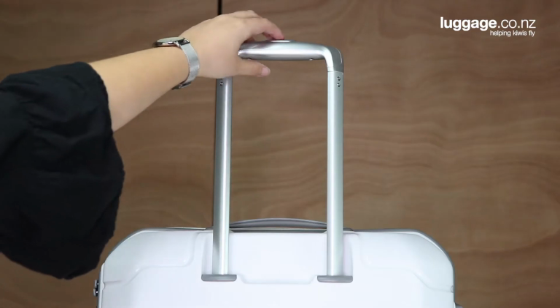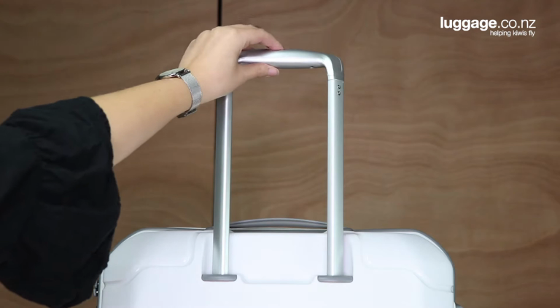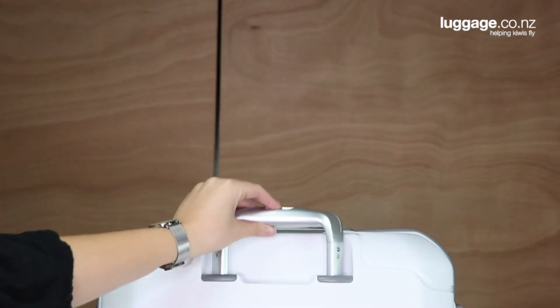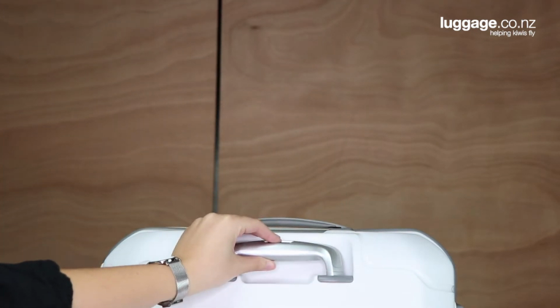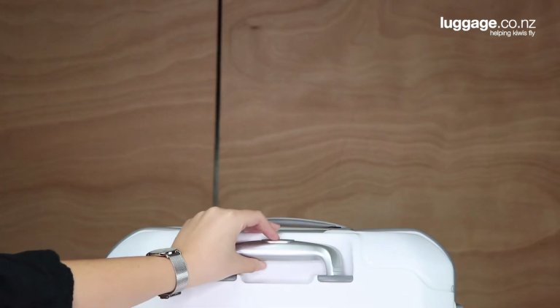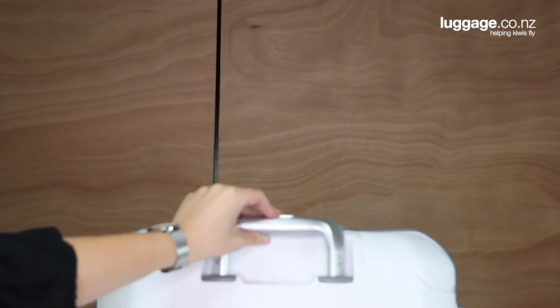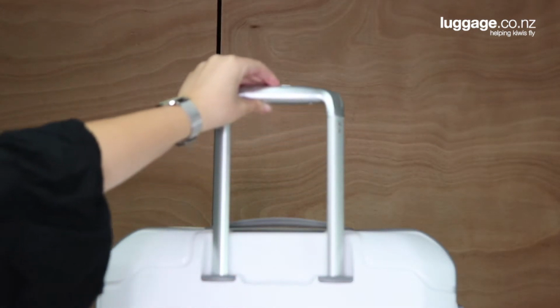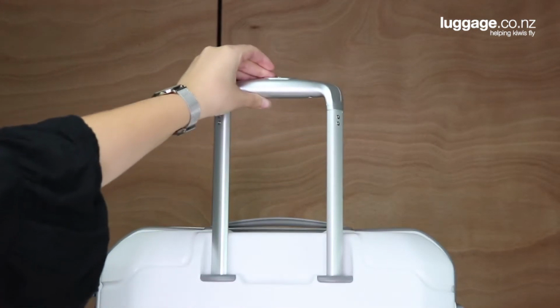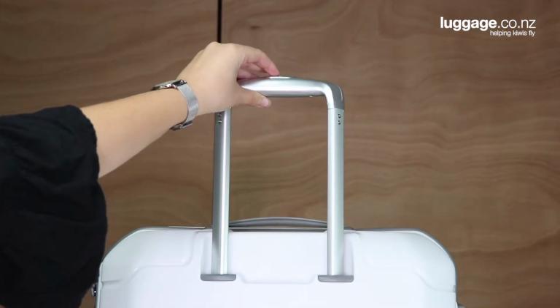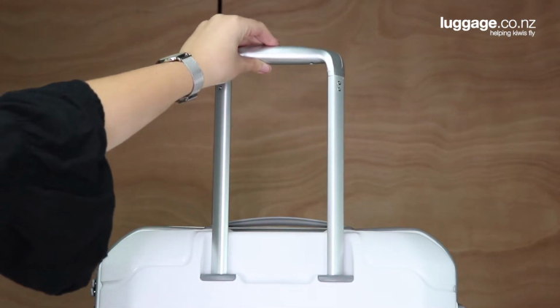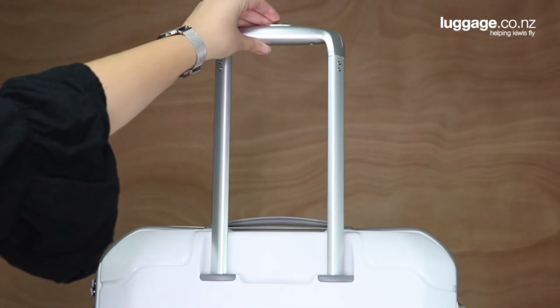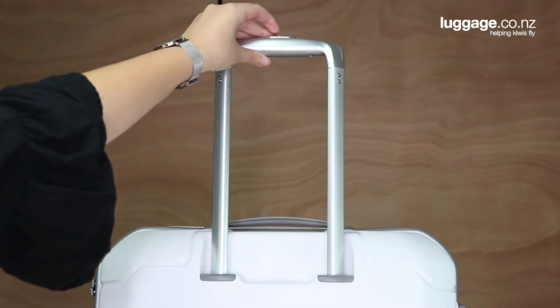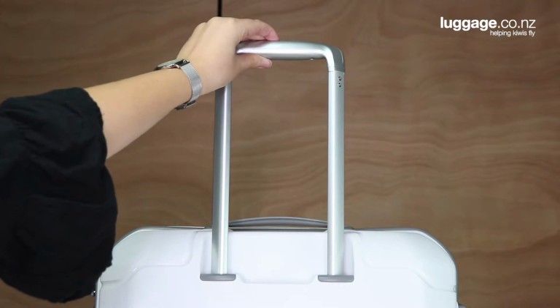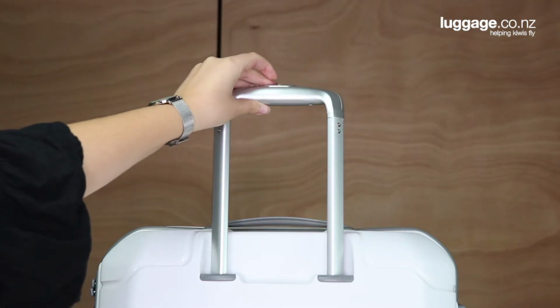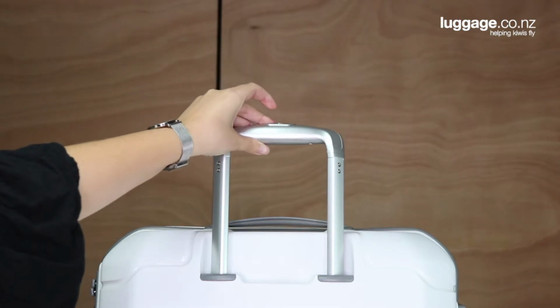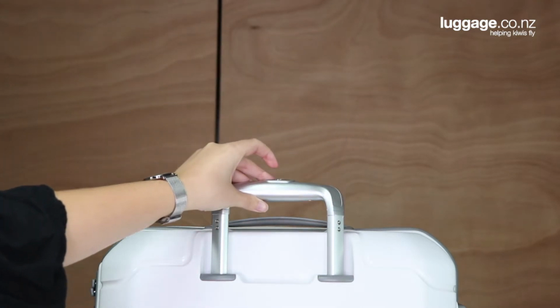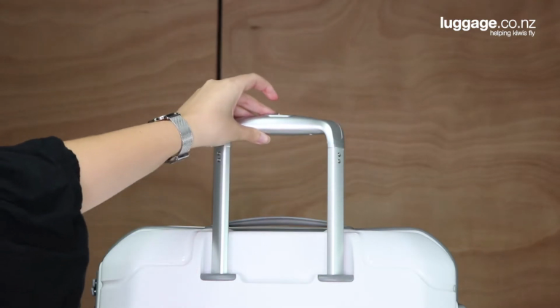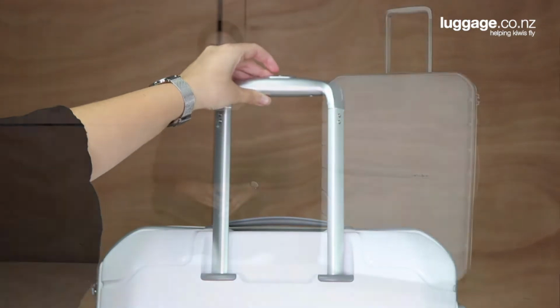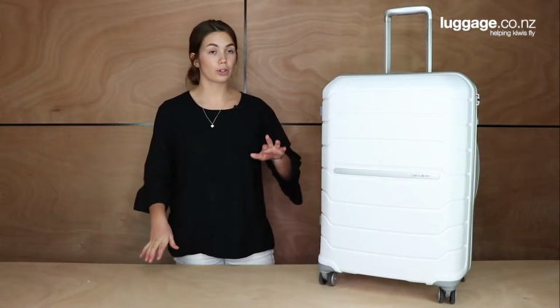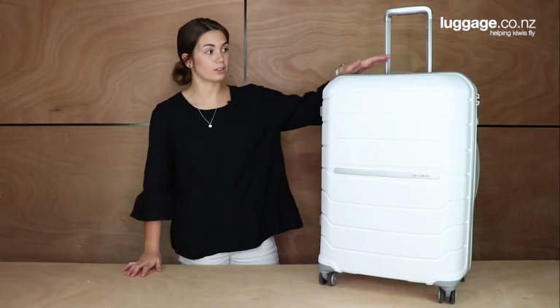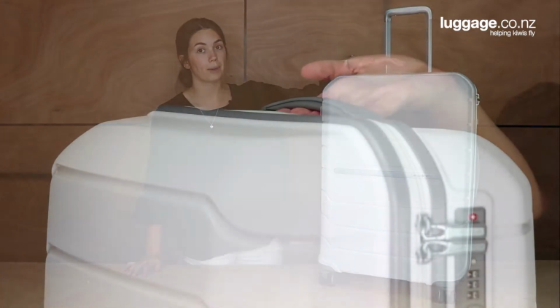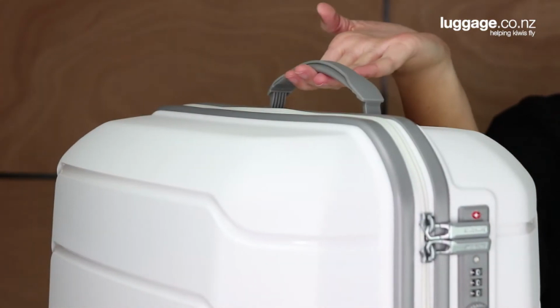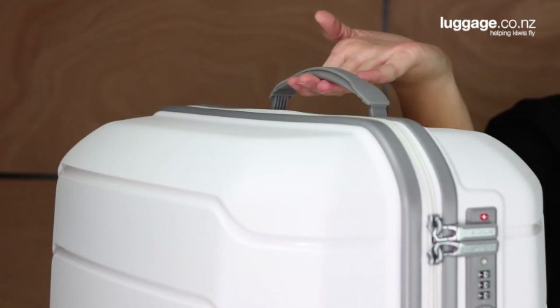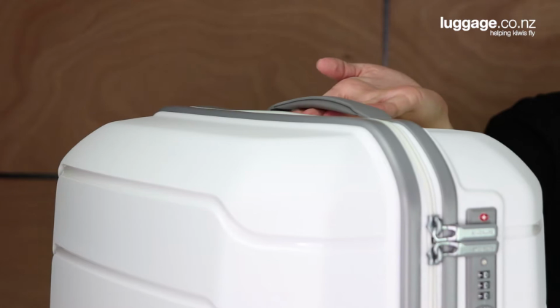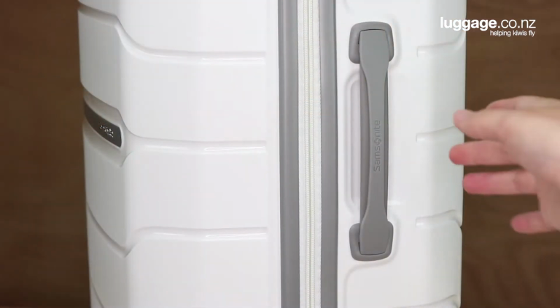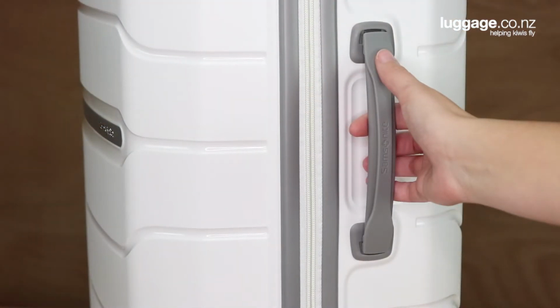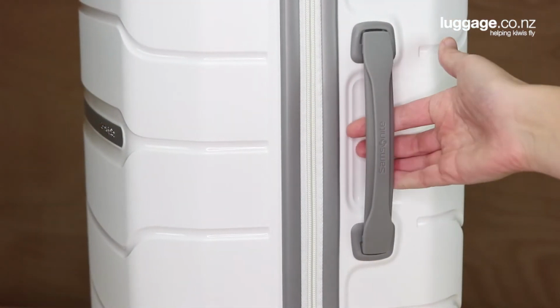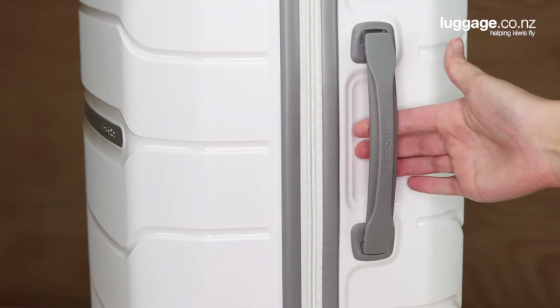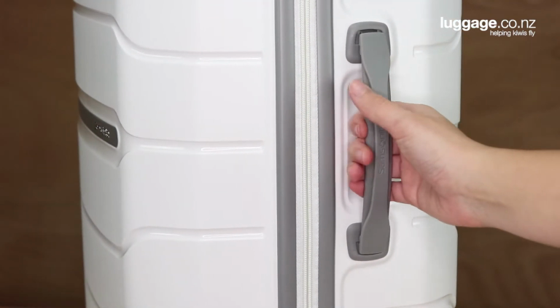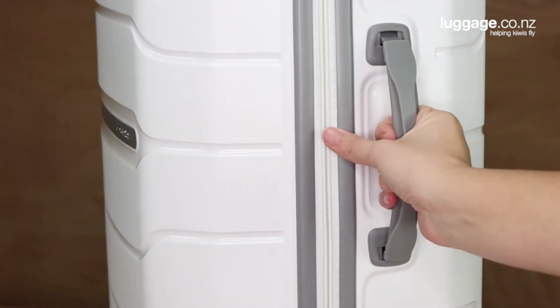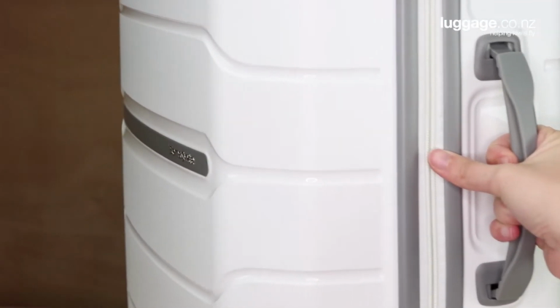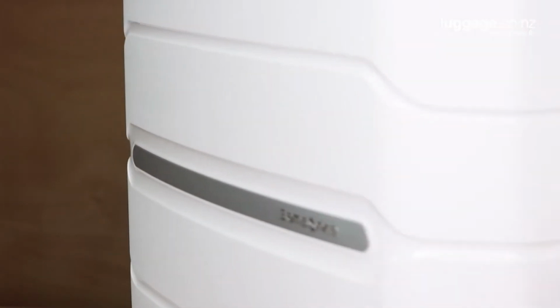The telescopic retractable handle system ensures you can comfortably travel with the suitcase, with different height options to suit the traveller. You'll also find top and side grab handles, which ensure grabbing the case off the baggage claim carousel won't be an issue.